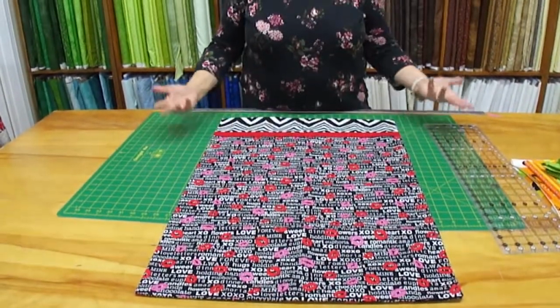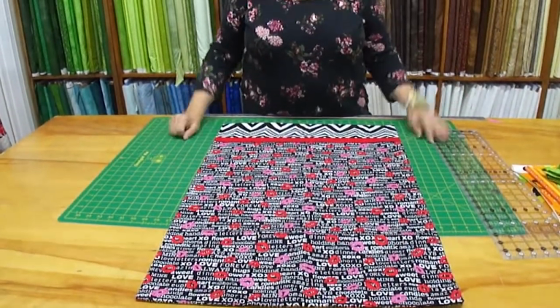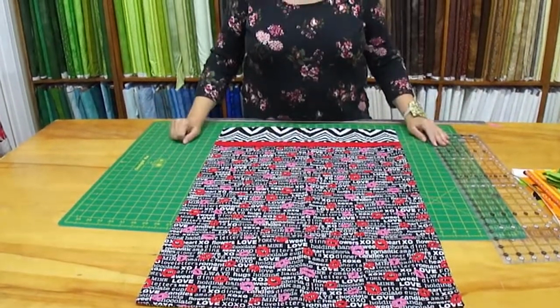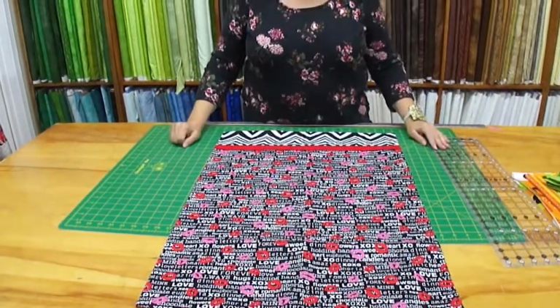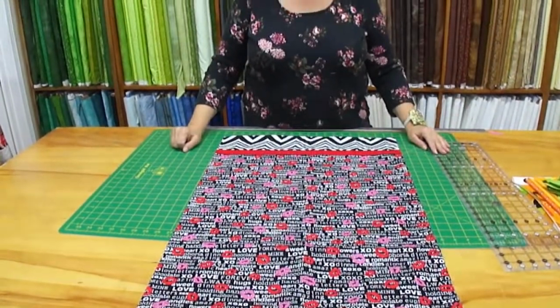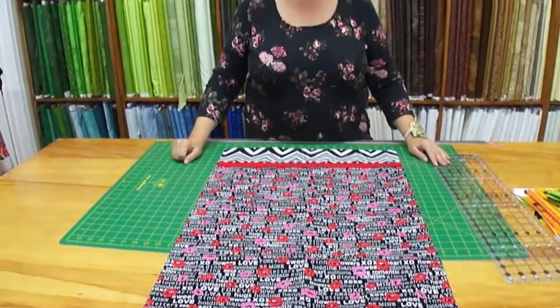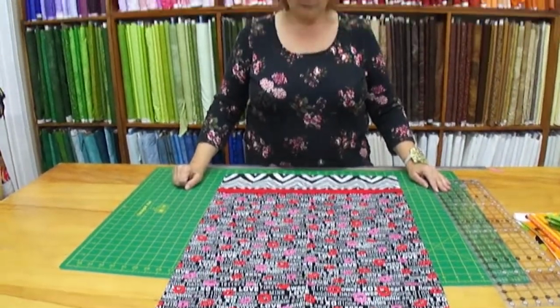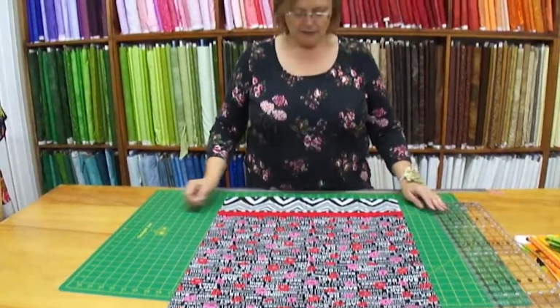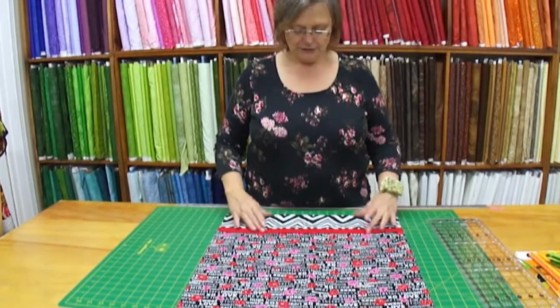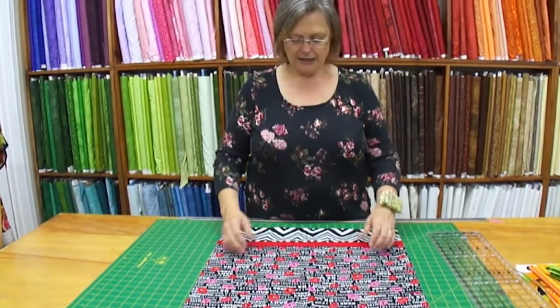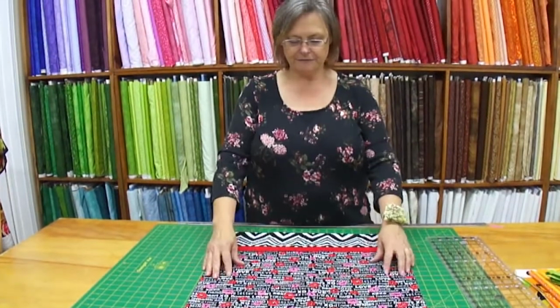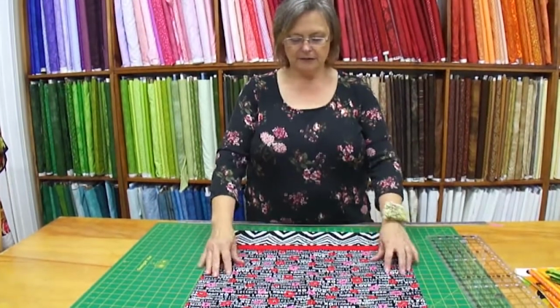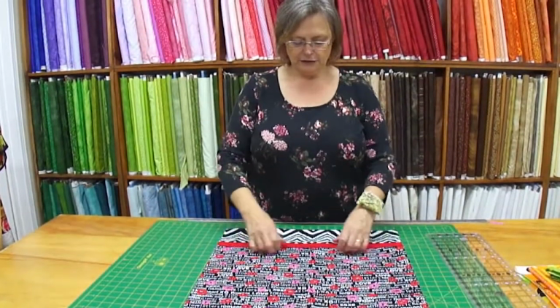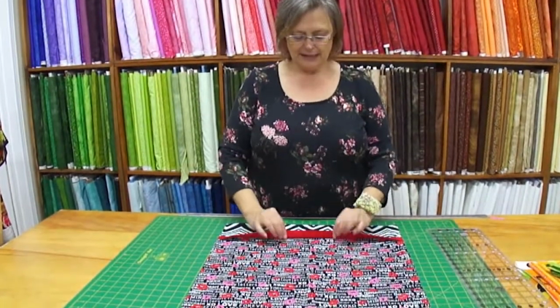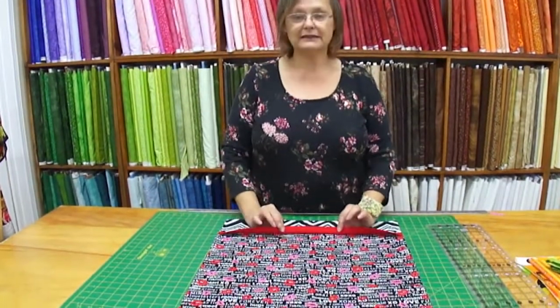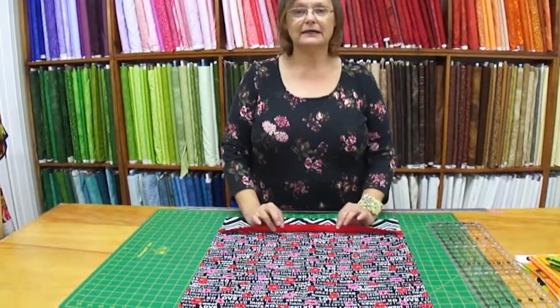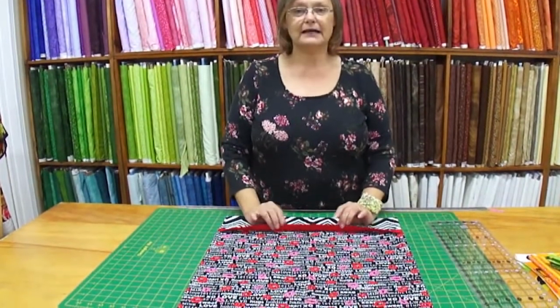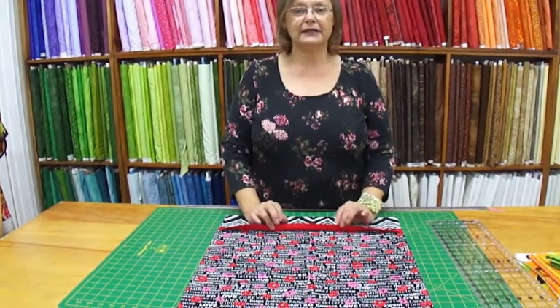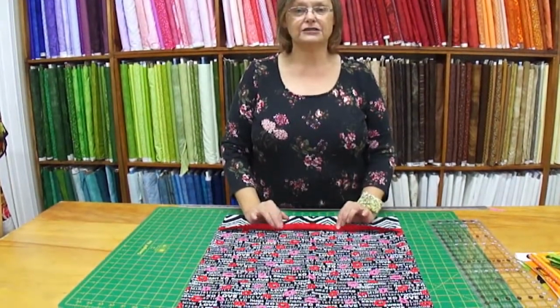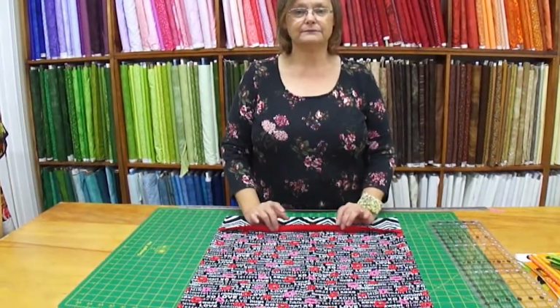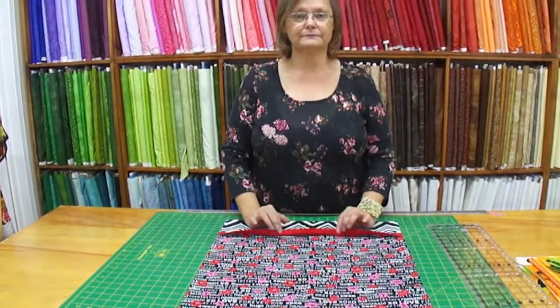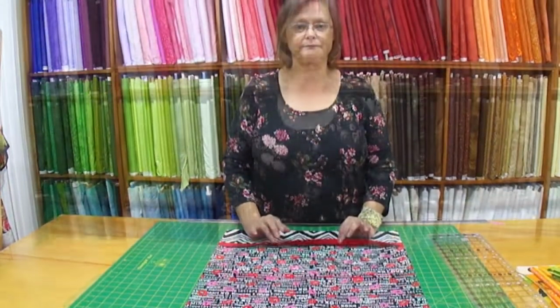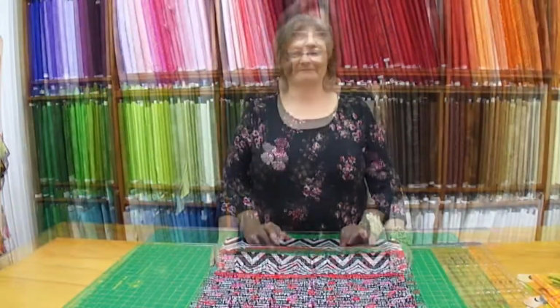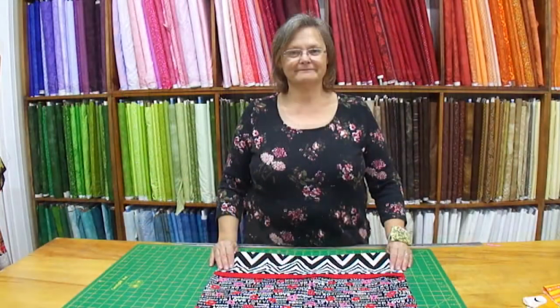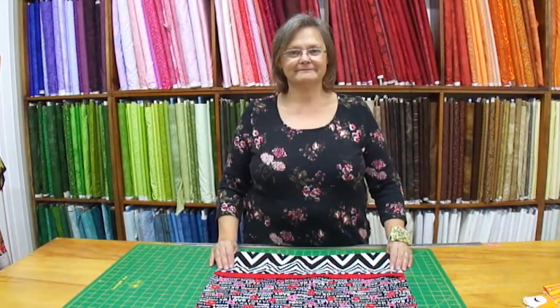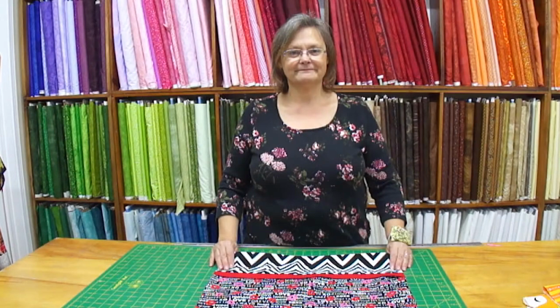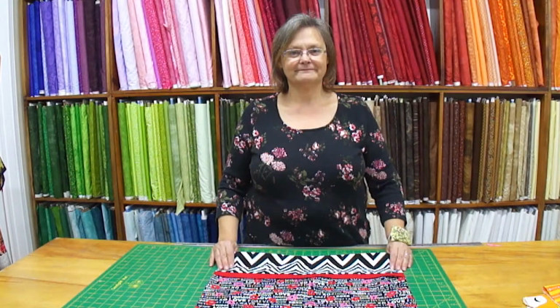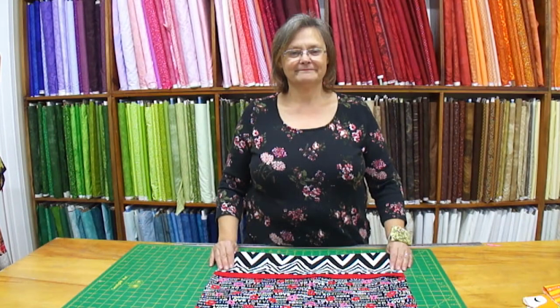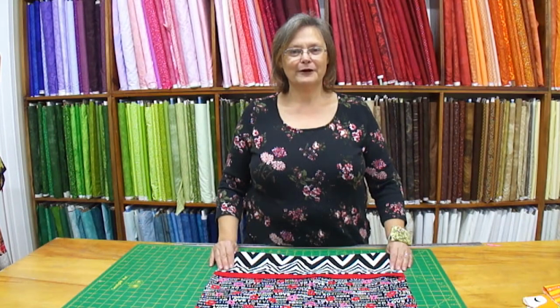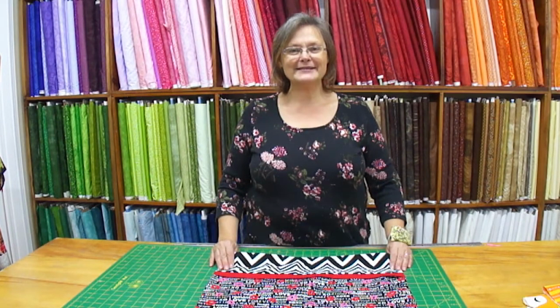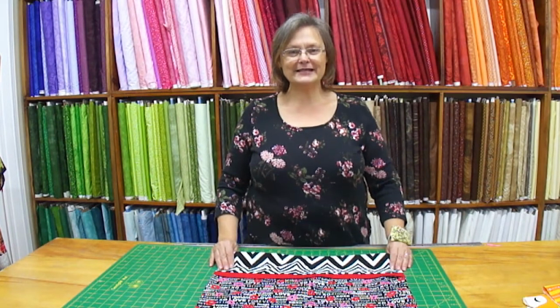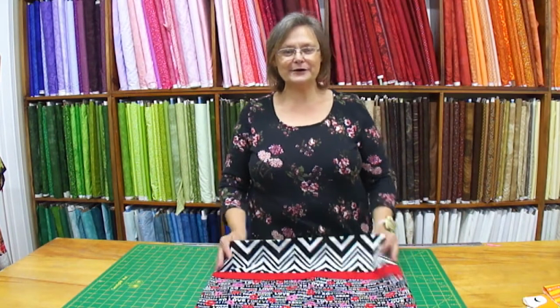You can see this one's Valentine's. You're going to have a cuff, your main piece, and a flange. Okay, so let's go!